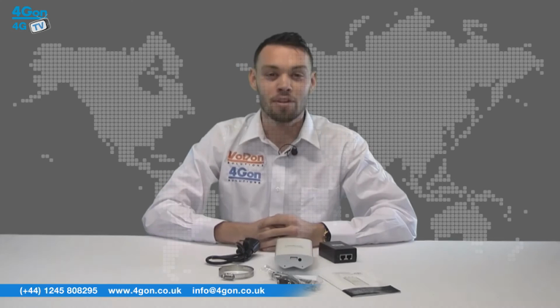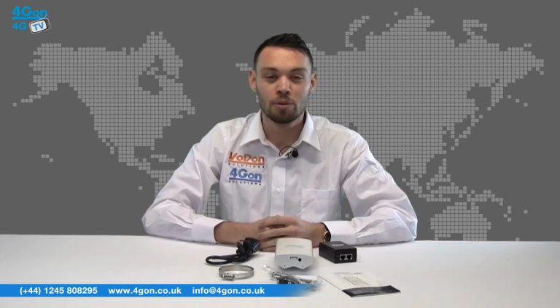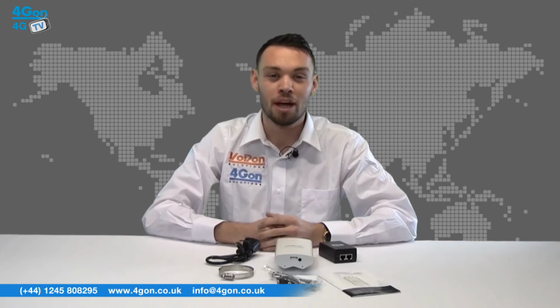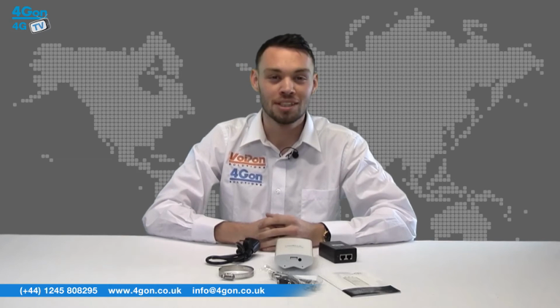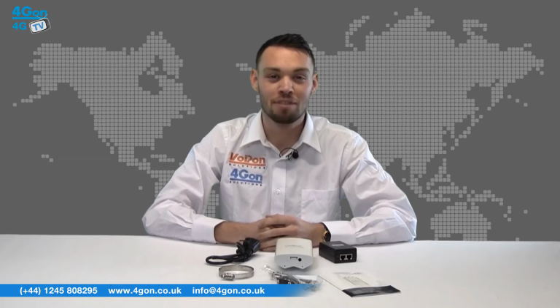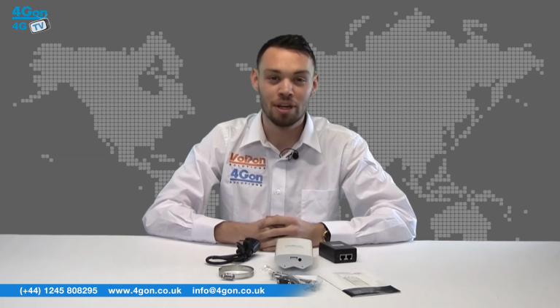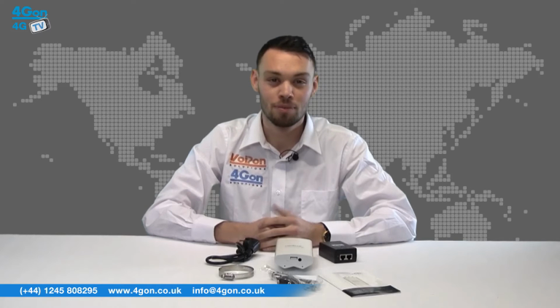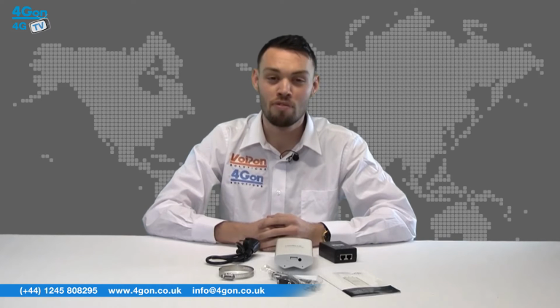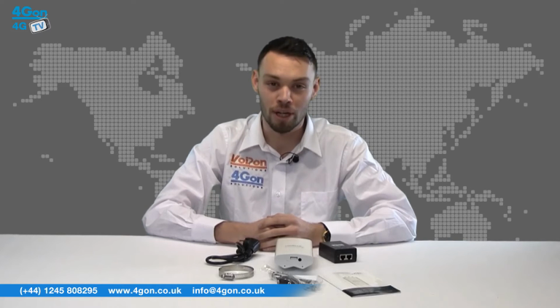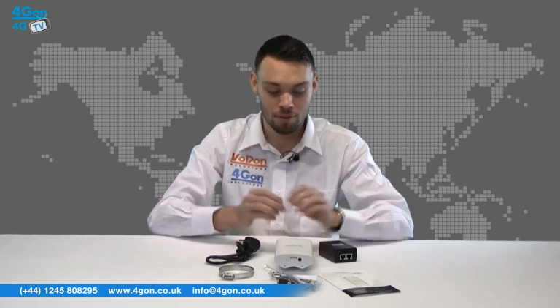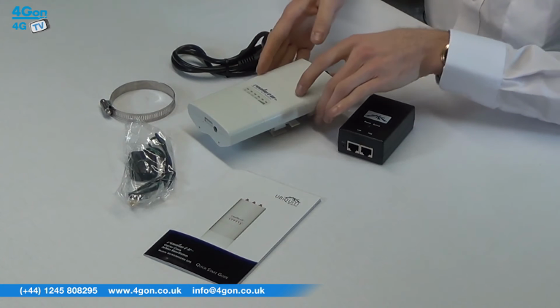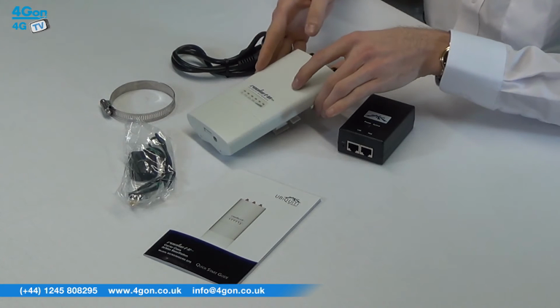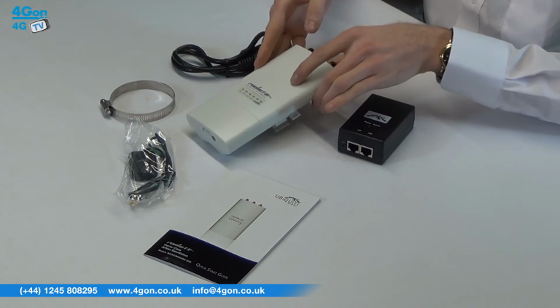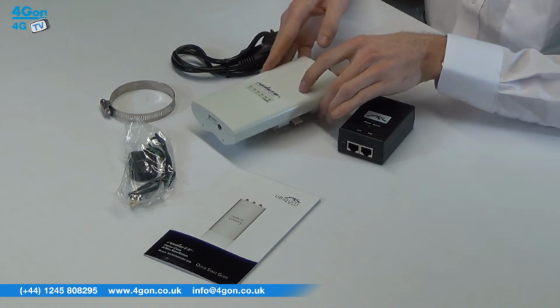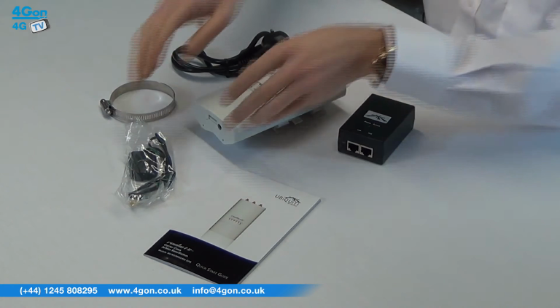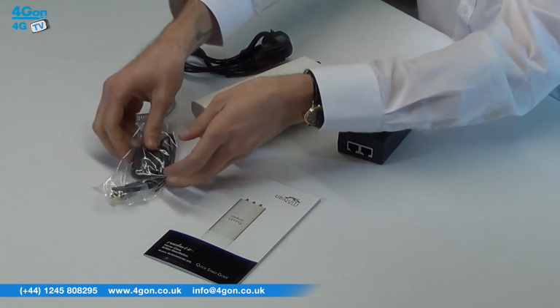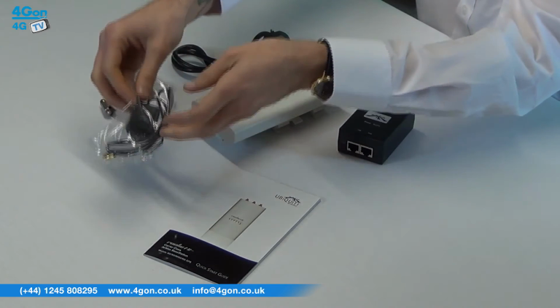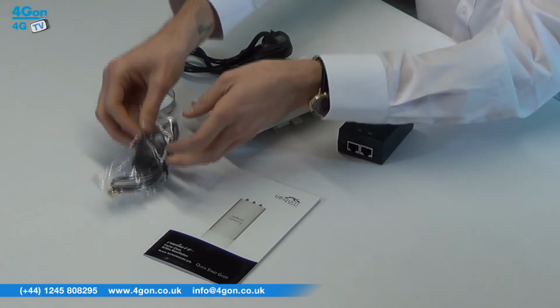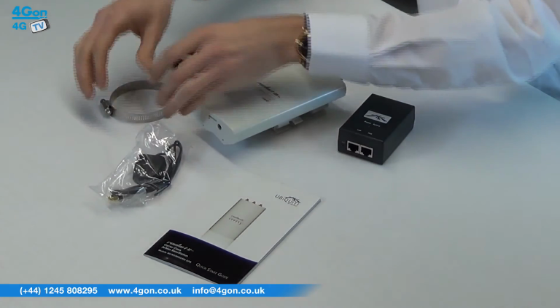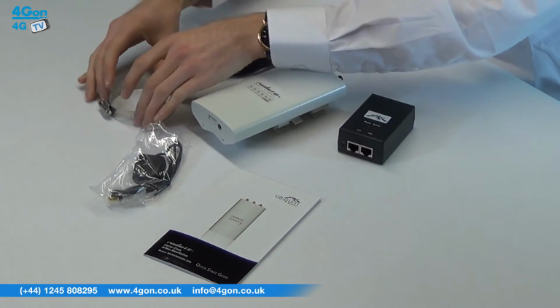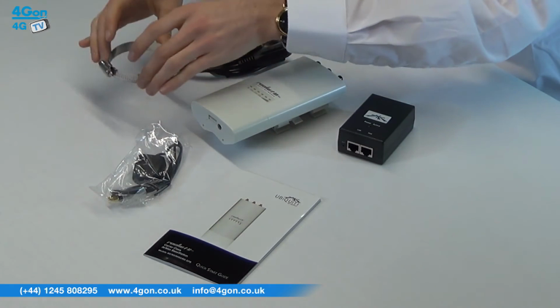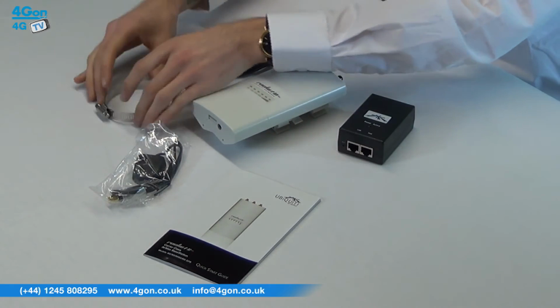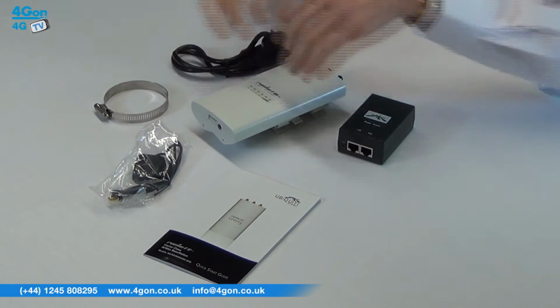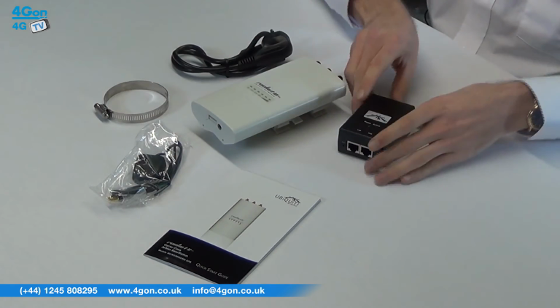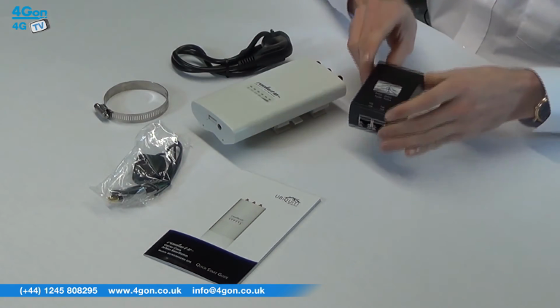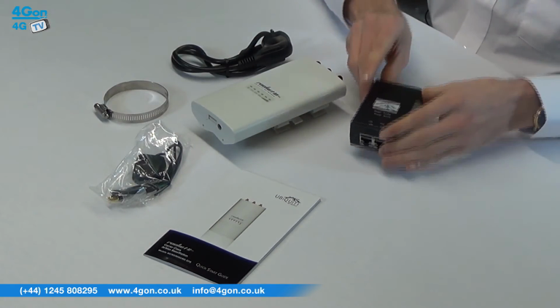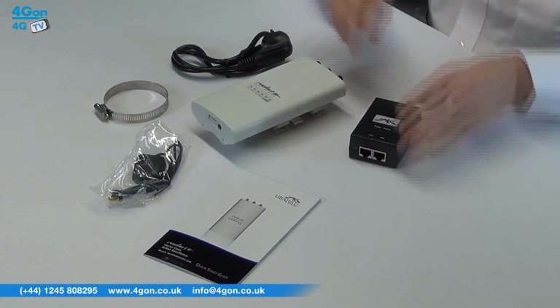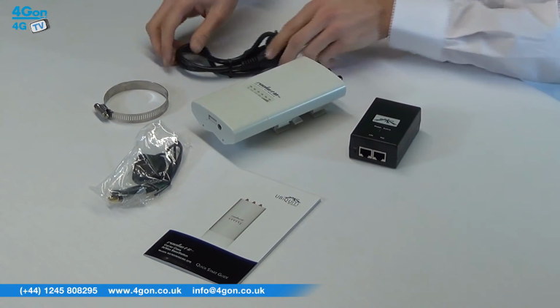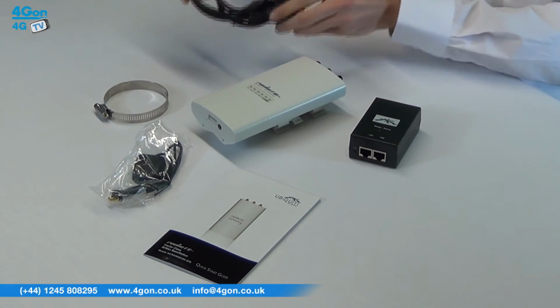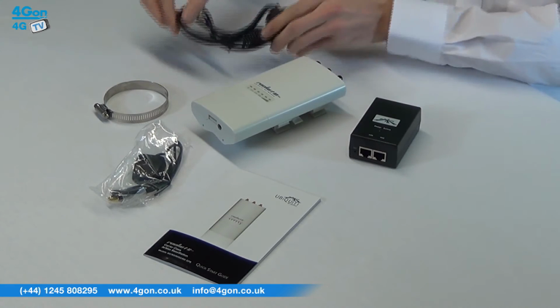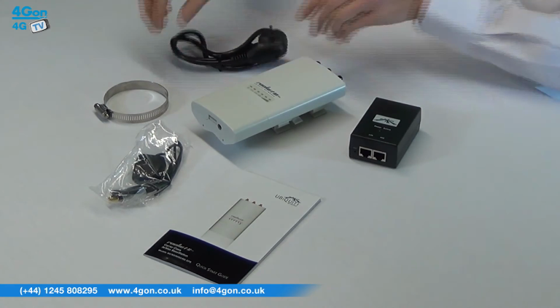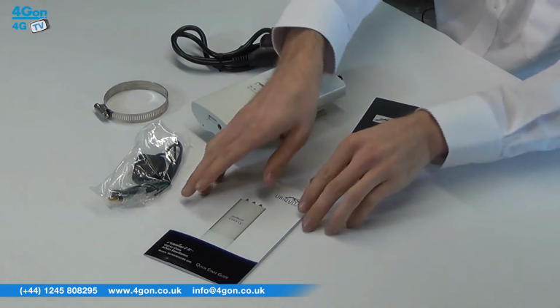The Ubiquiti AirMax Rocket M5 GPS comes with the following: base unit, antenna, mounting ring, PoE injector, power cord and documentation.